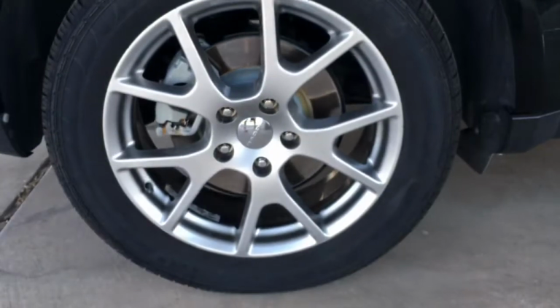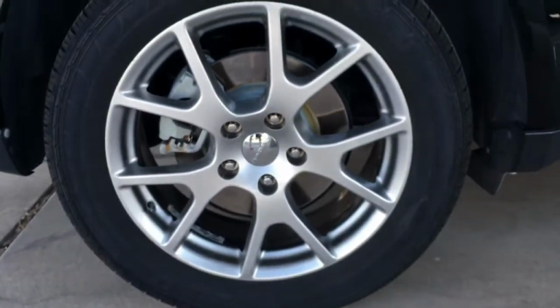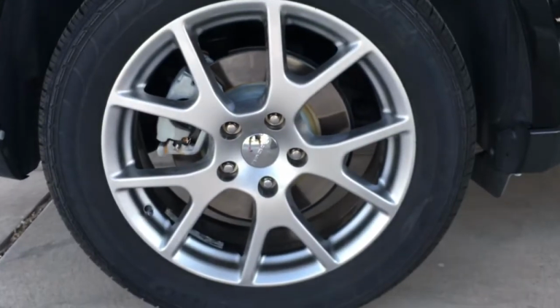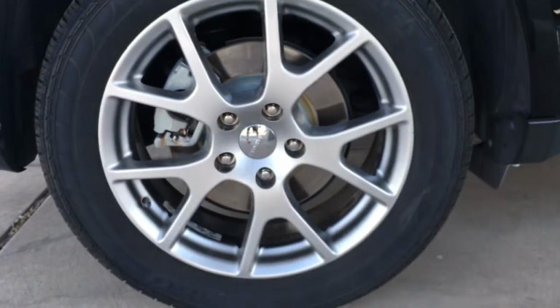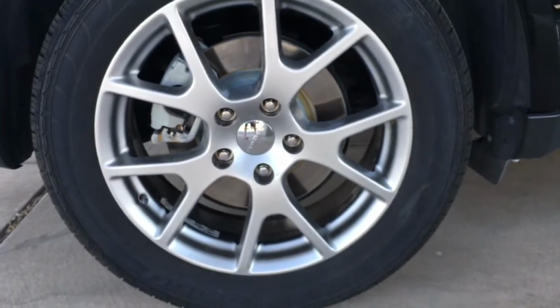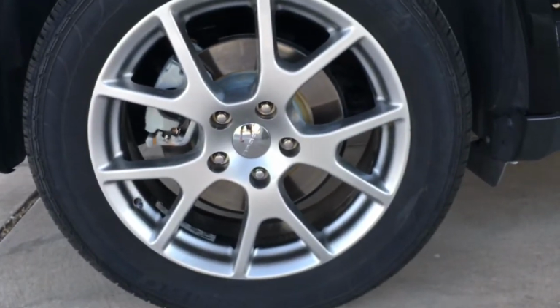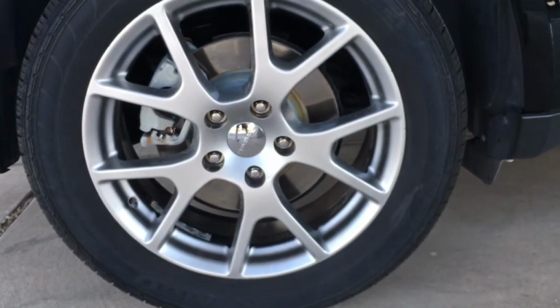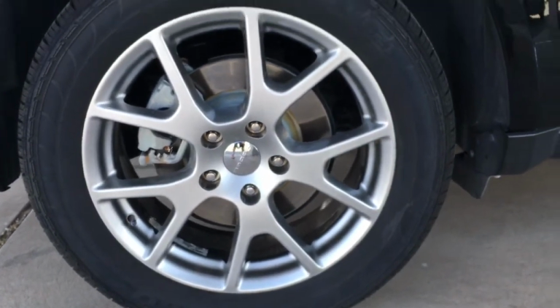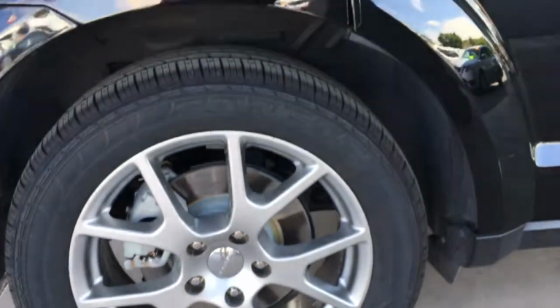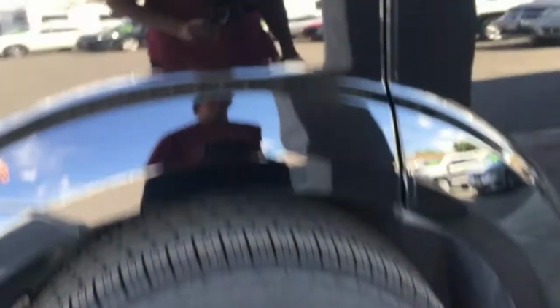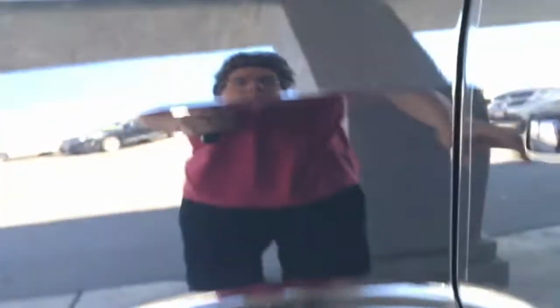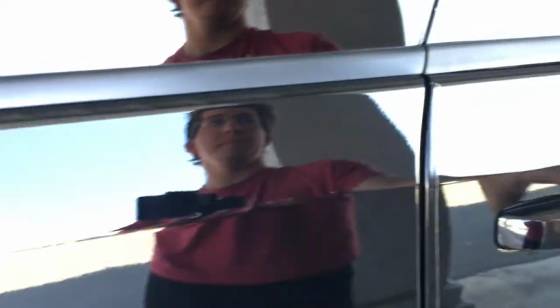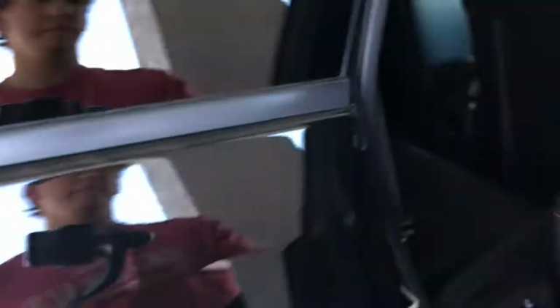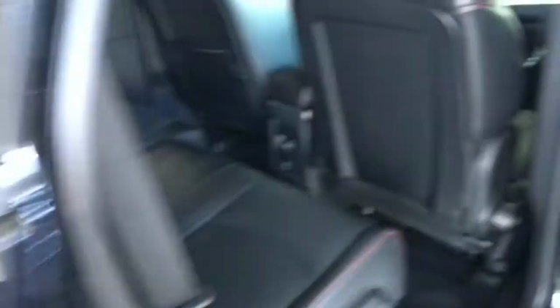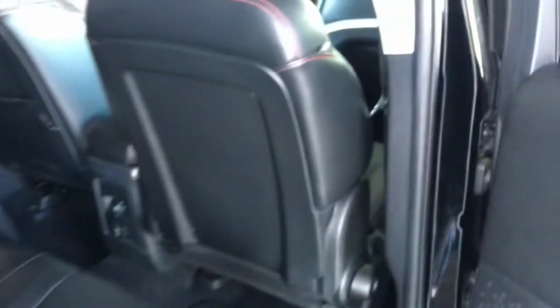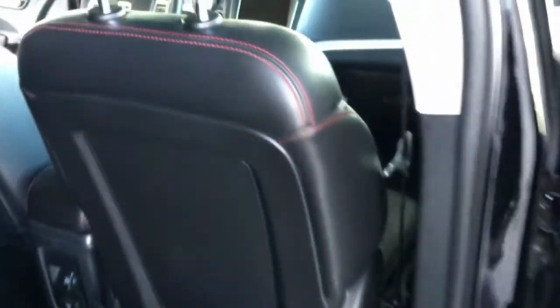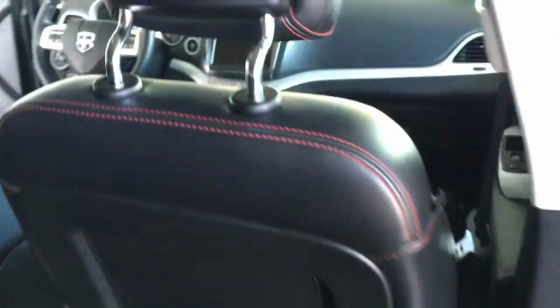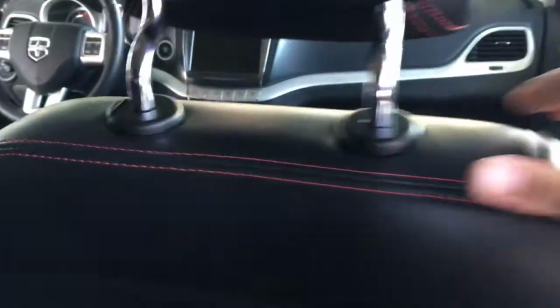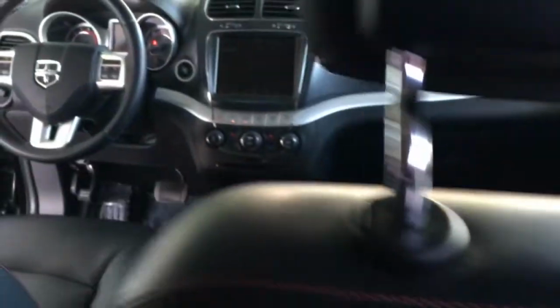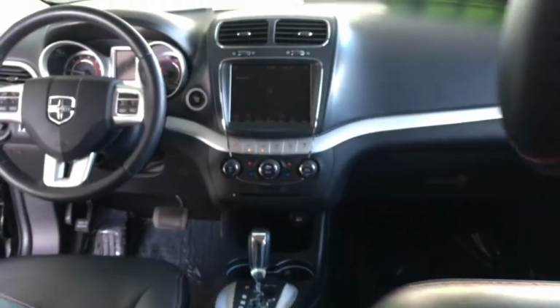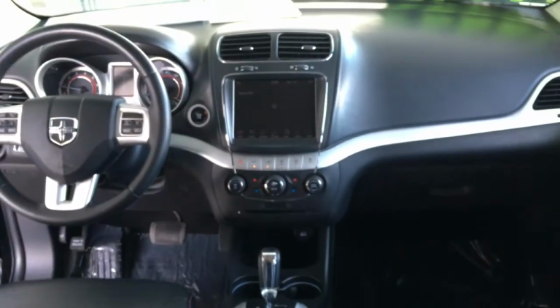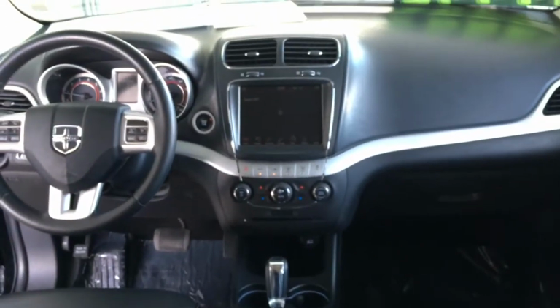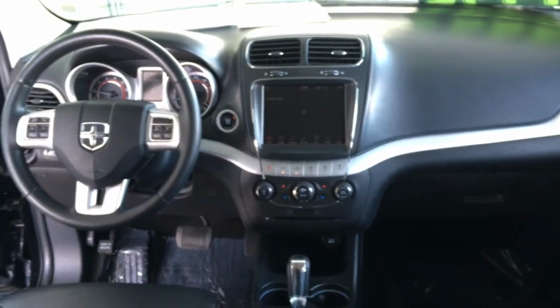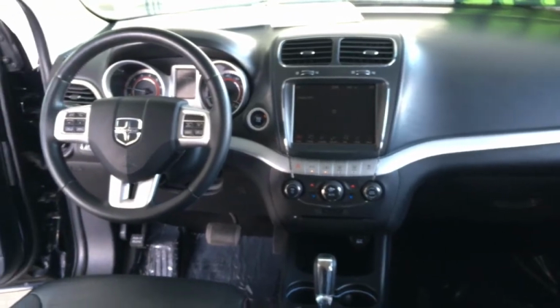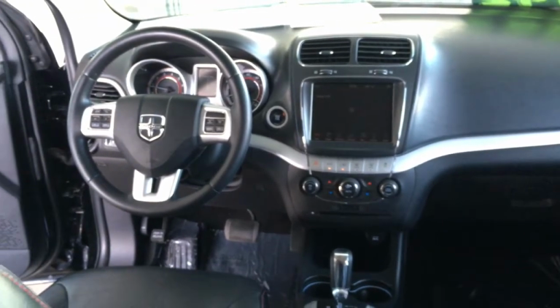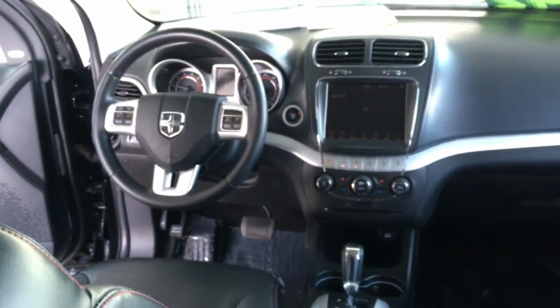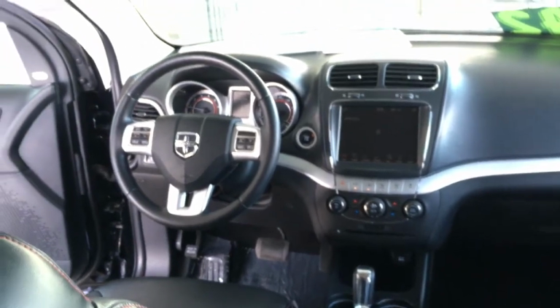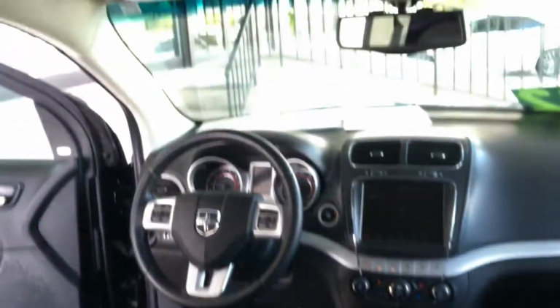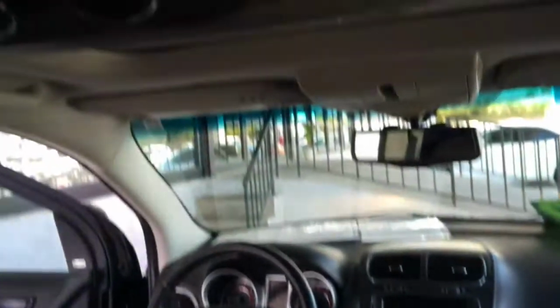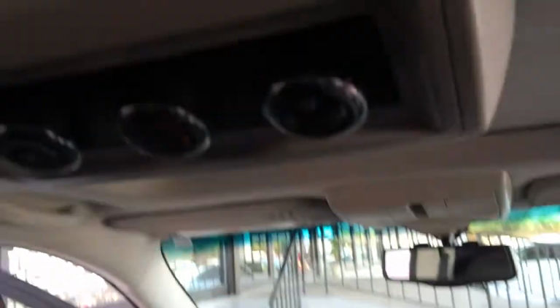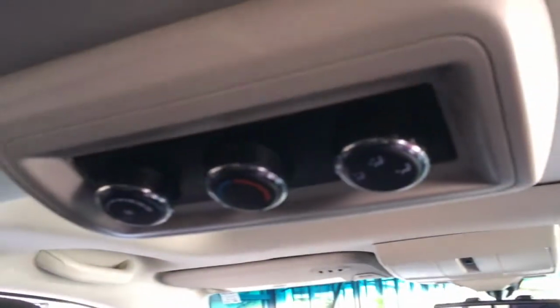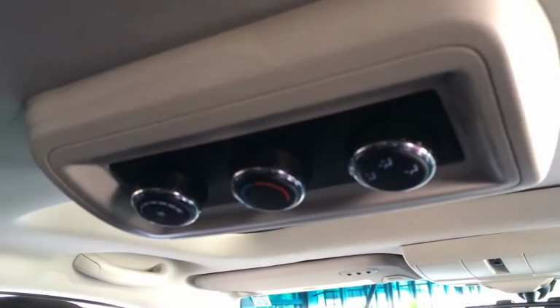The Journey has 19 inch all aluminum wheels. In the back there's also rear air control.